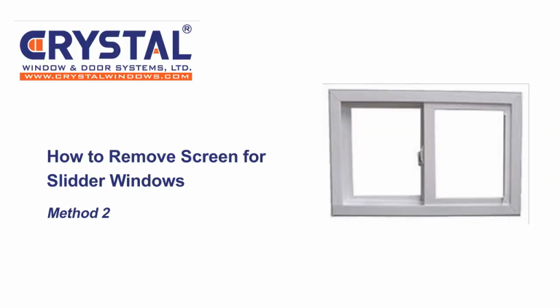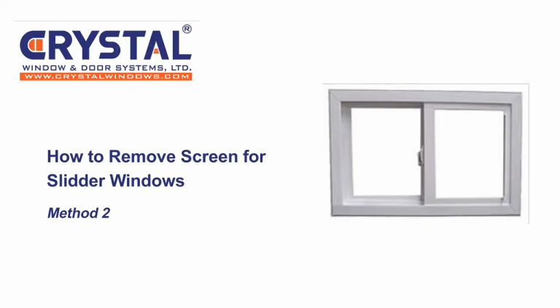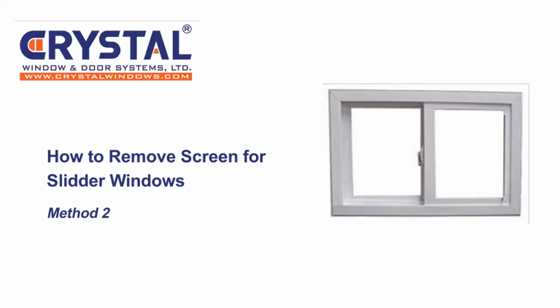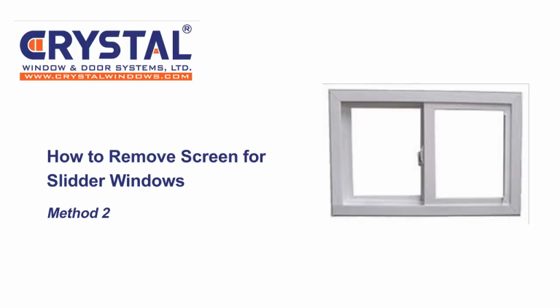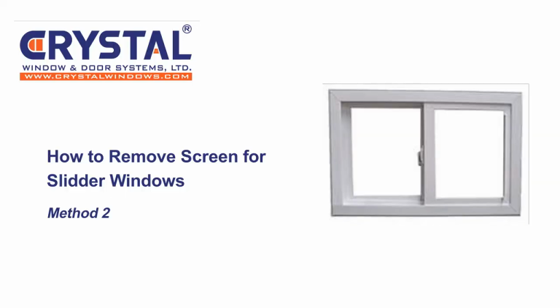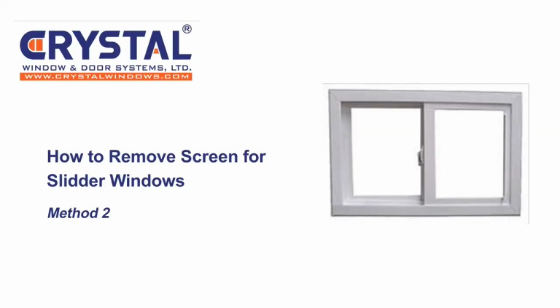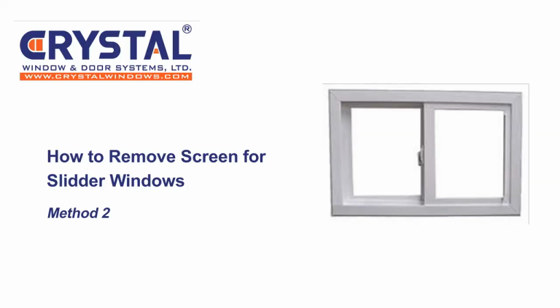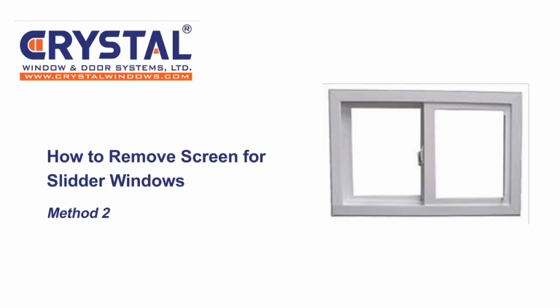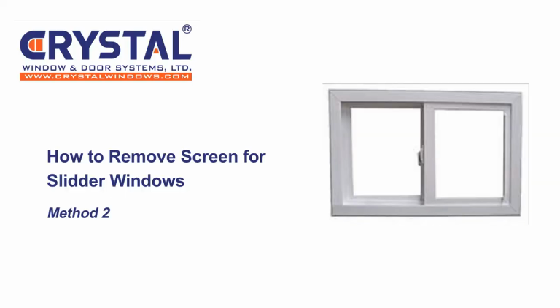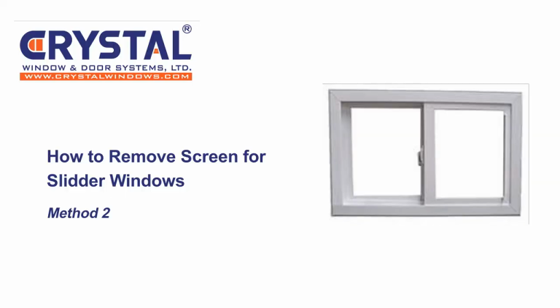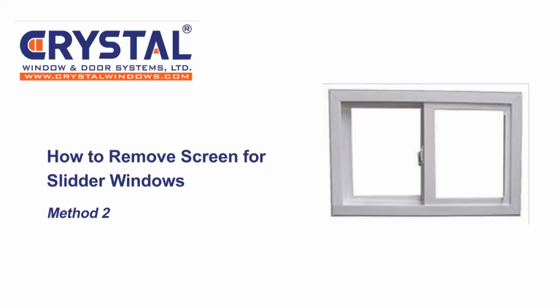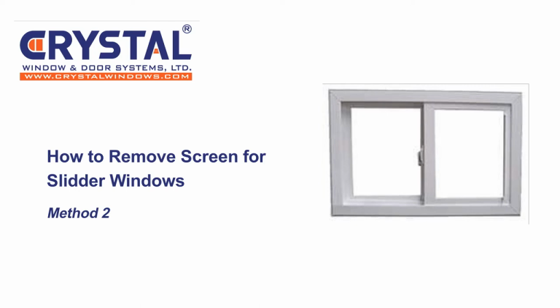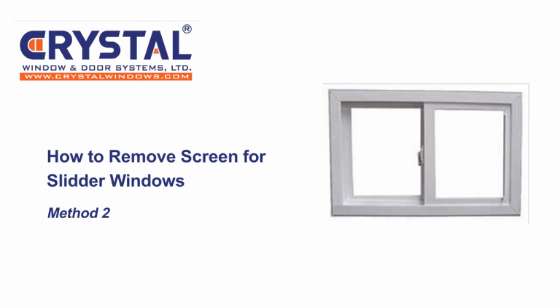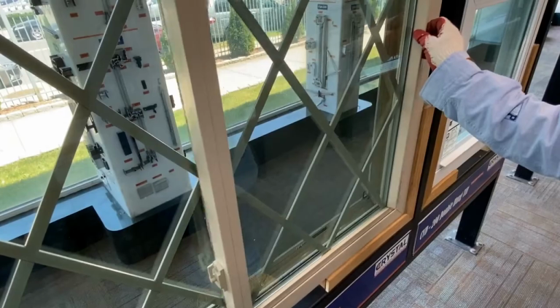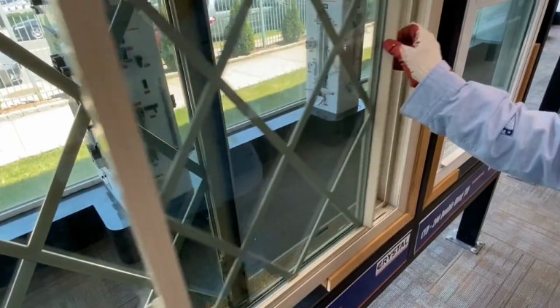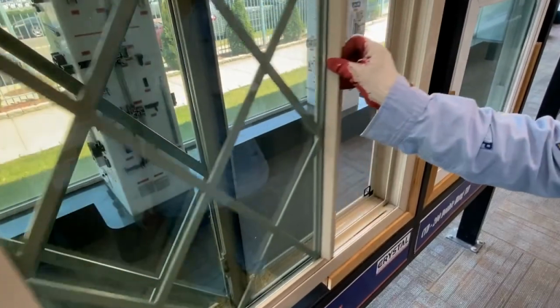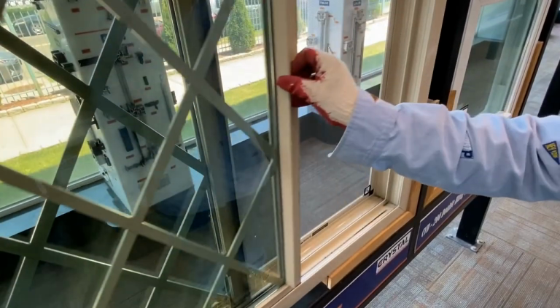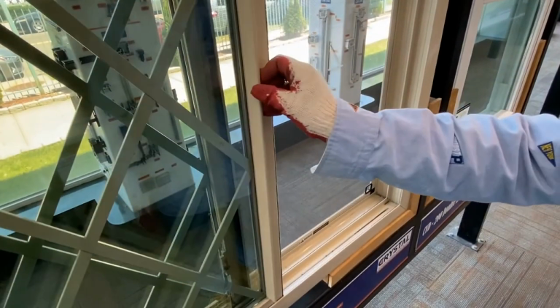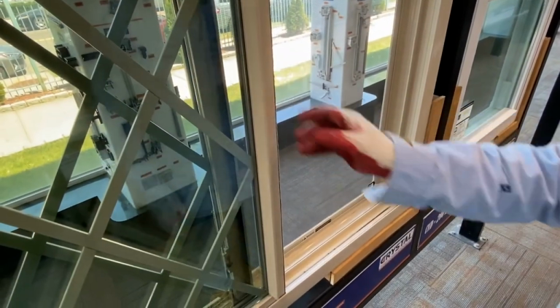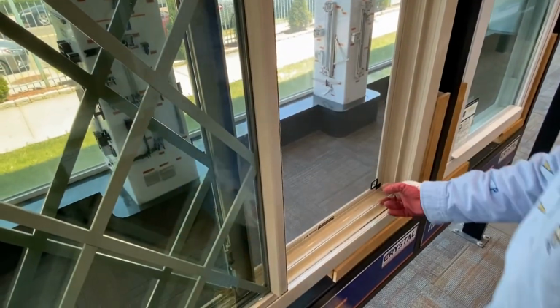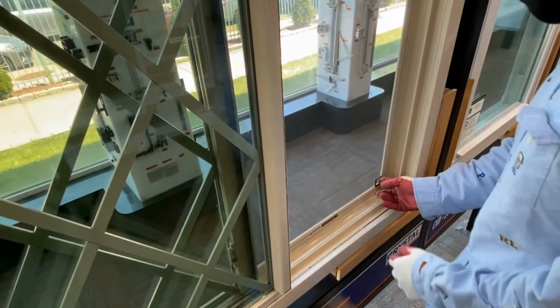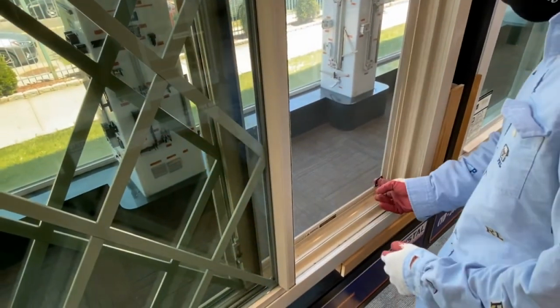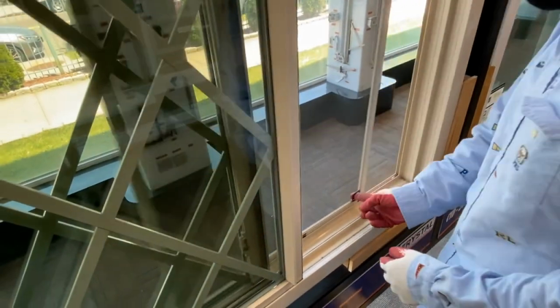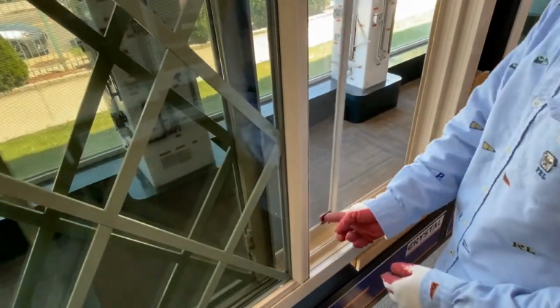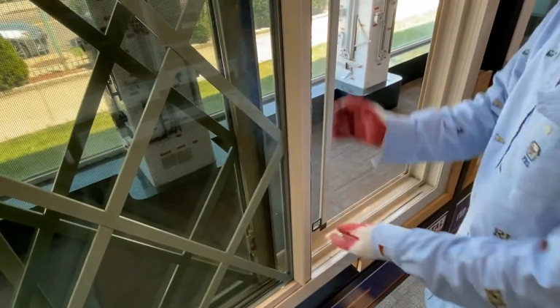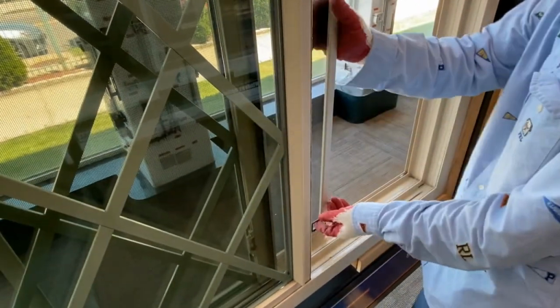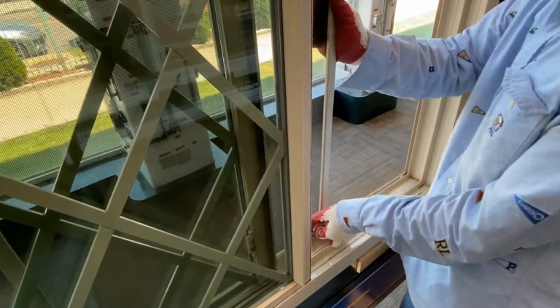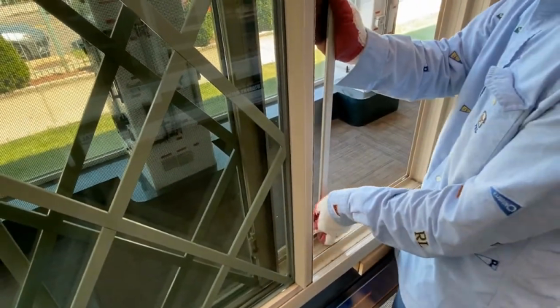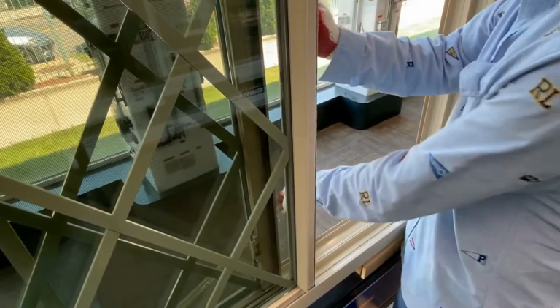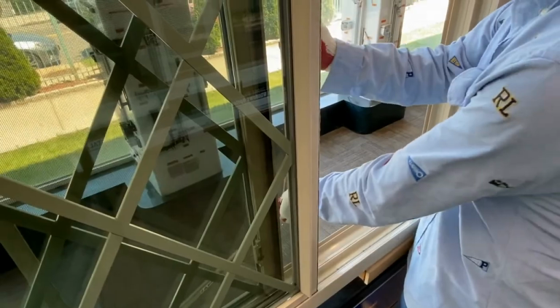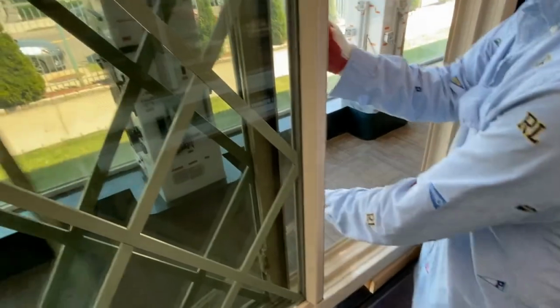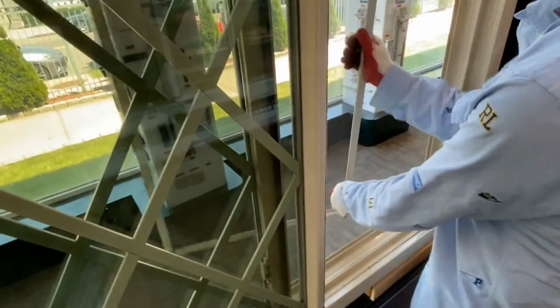Method two for removing larger slider window screens. To remove the screen, open the window and lift one corner of the screen up and push out until it's free.